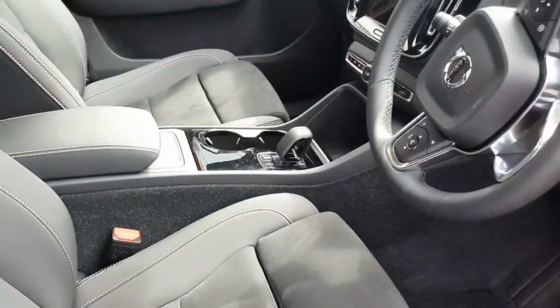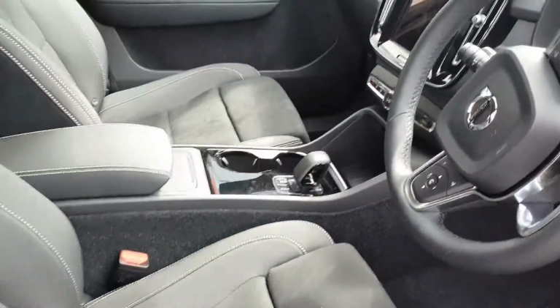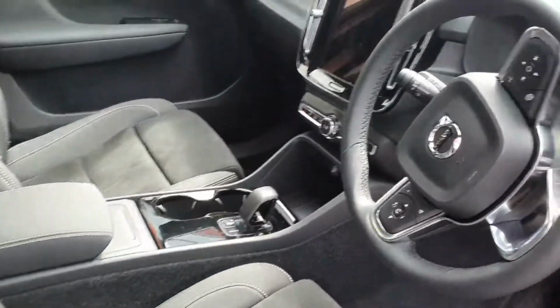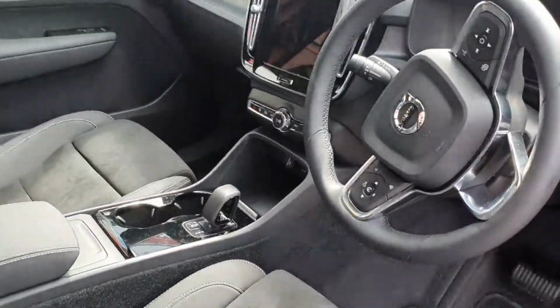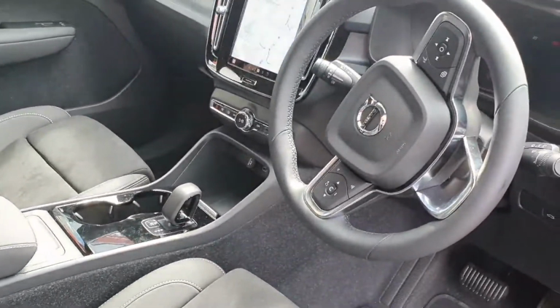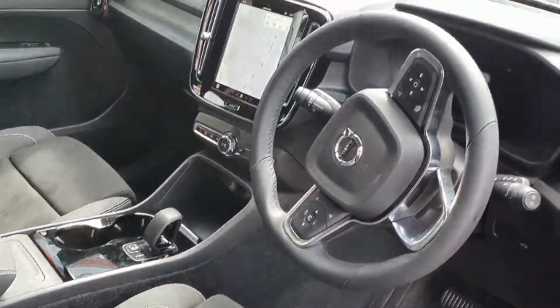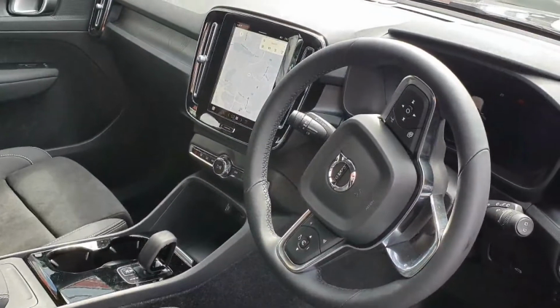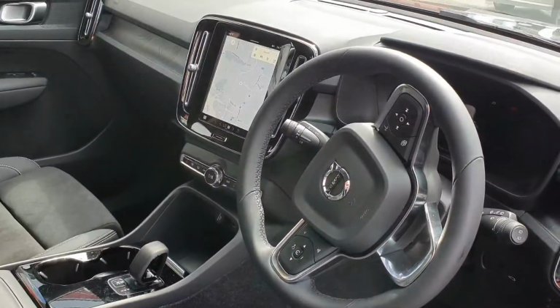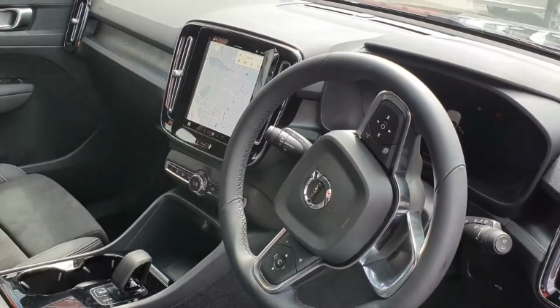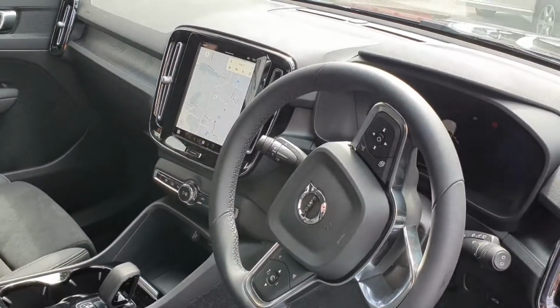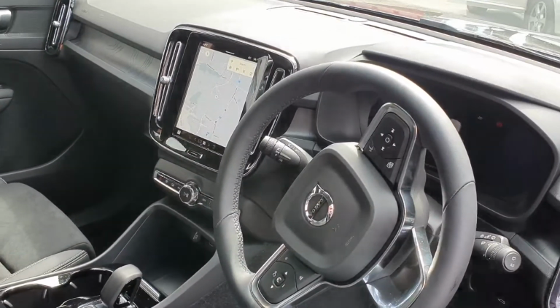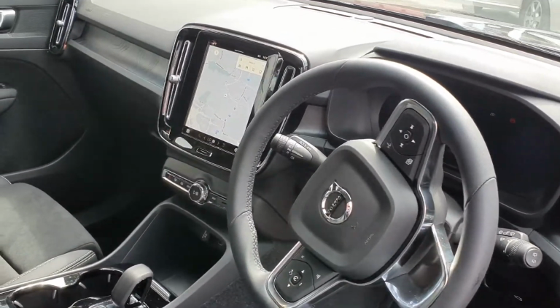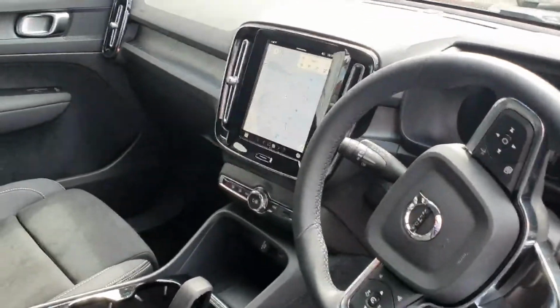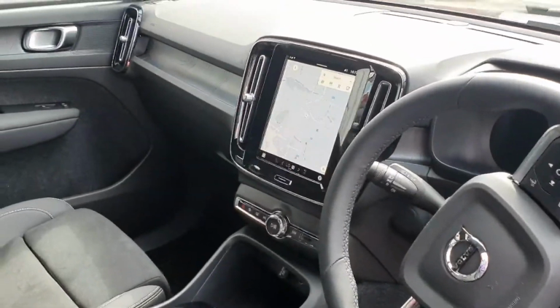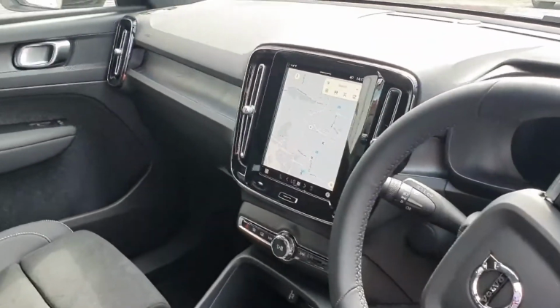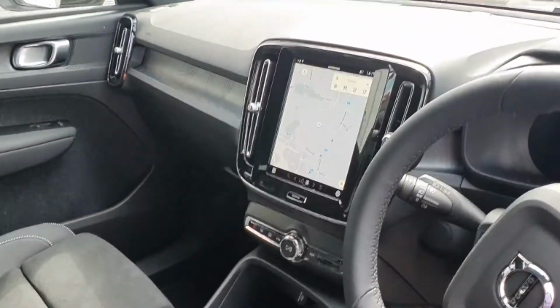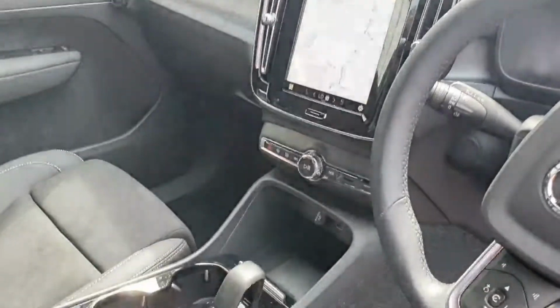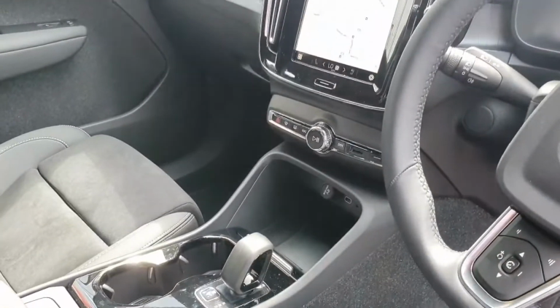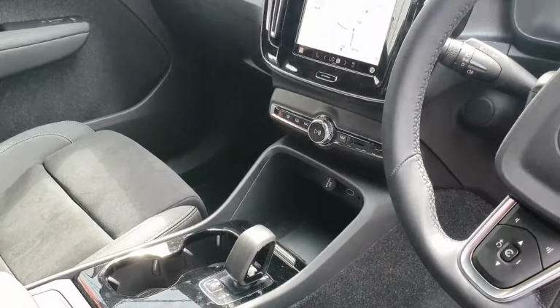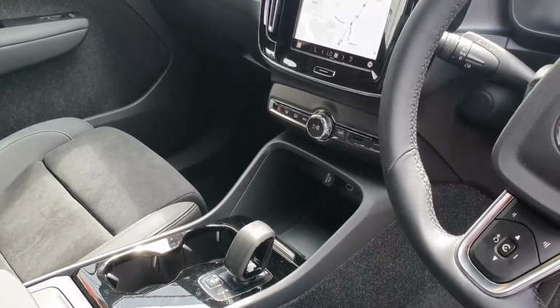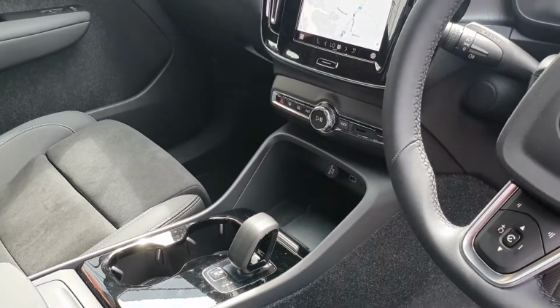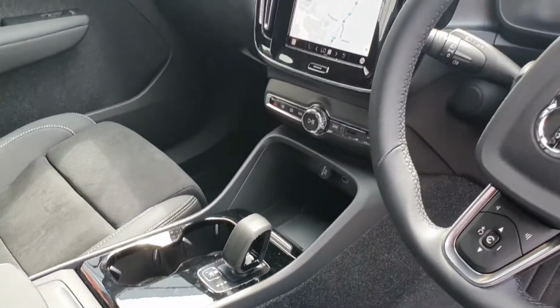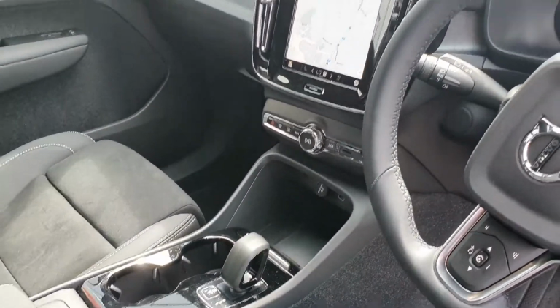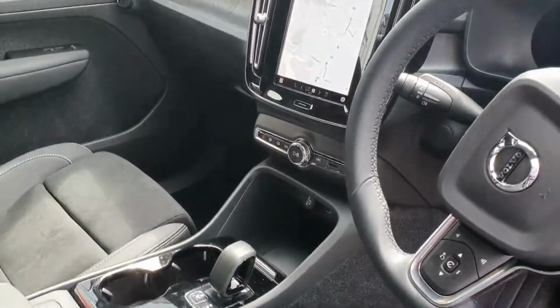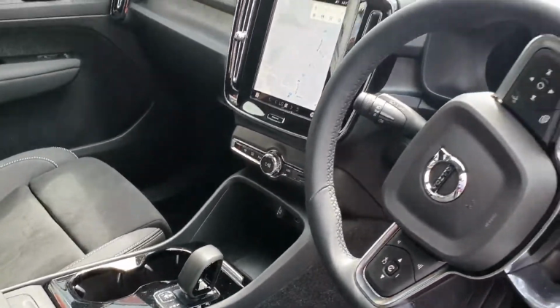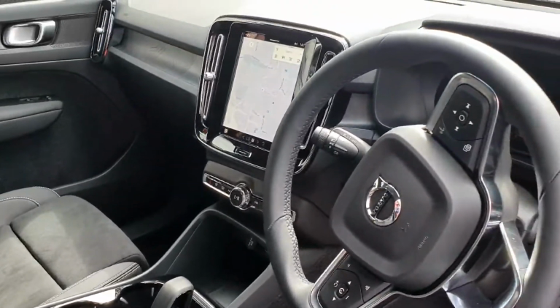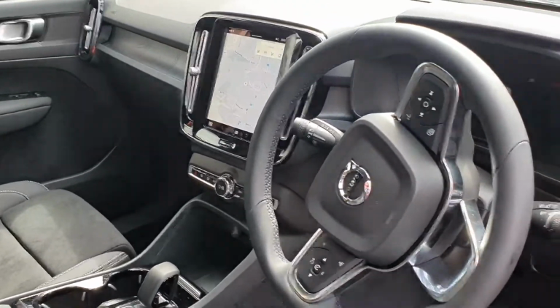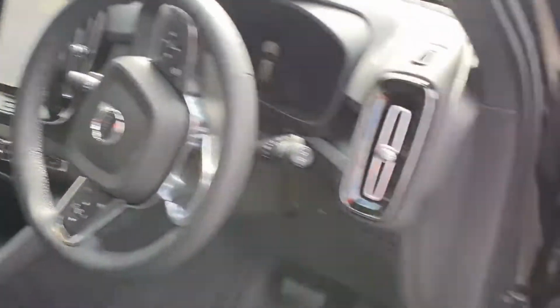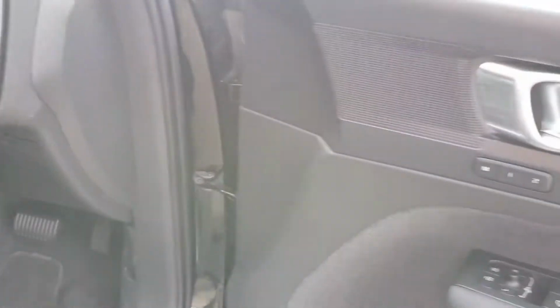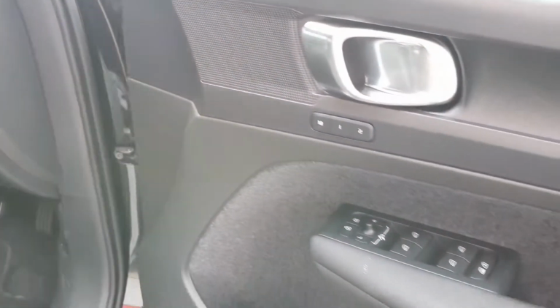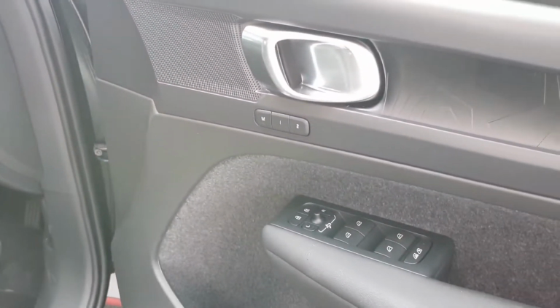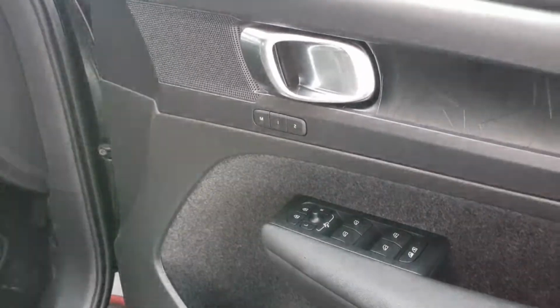The interior is finished in charcoal and comes with a multi-functional steering wheel with Google voice activated controls, Google Maps built-in, a wireless phone charger, heated seats for the driver and passenger, a heated steering wheel, and an electronic driver seat with memory.